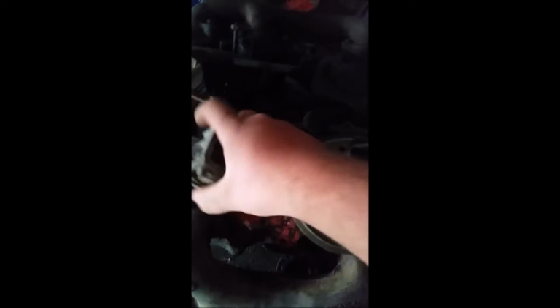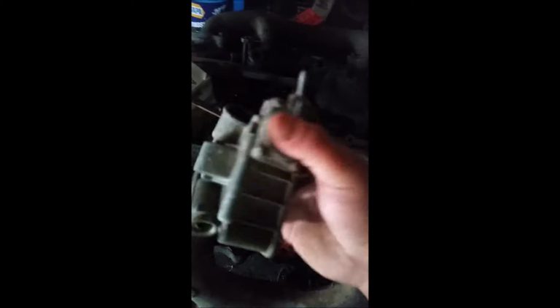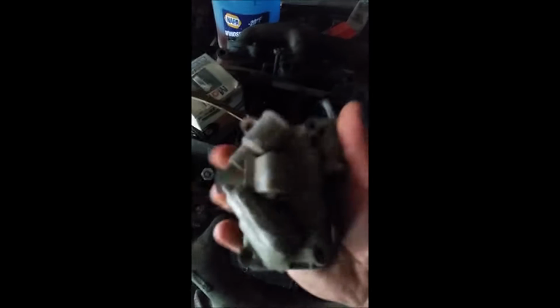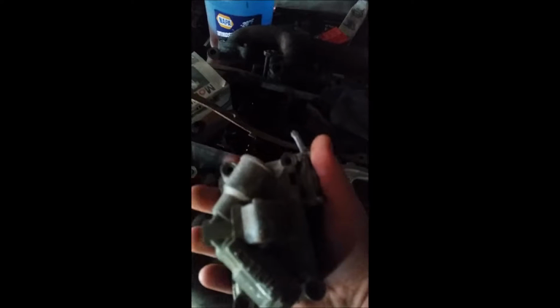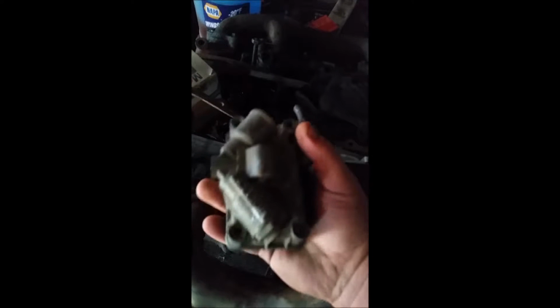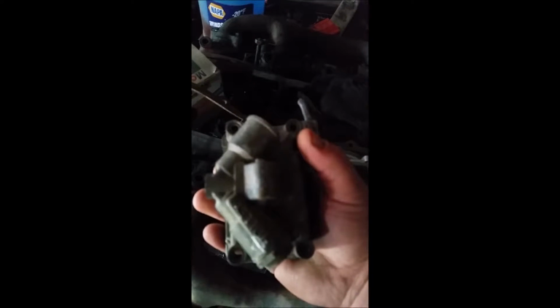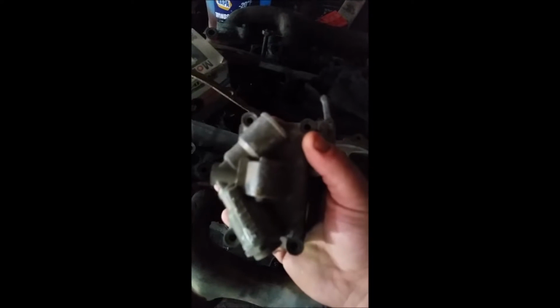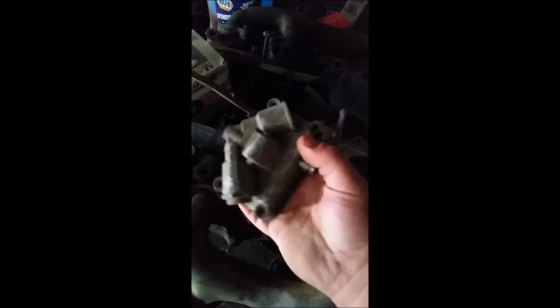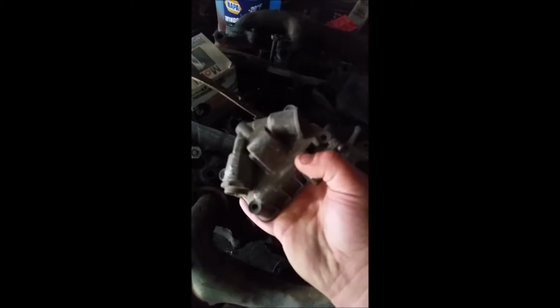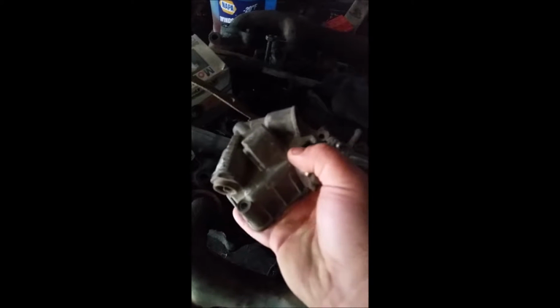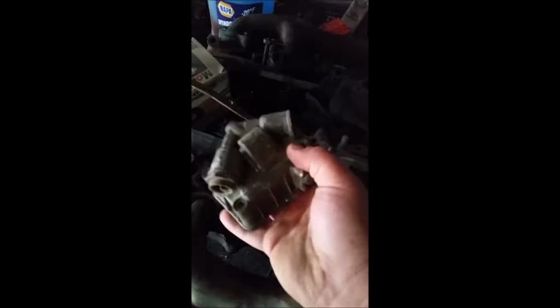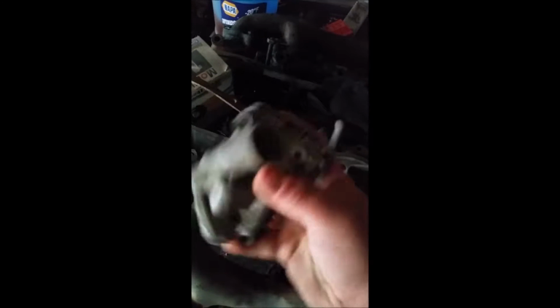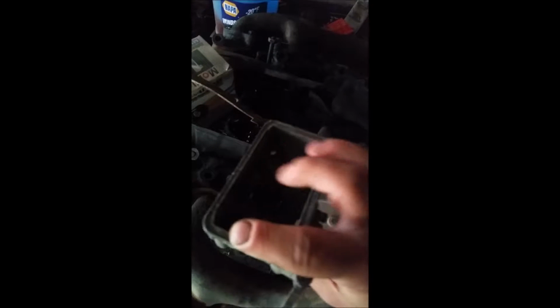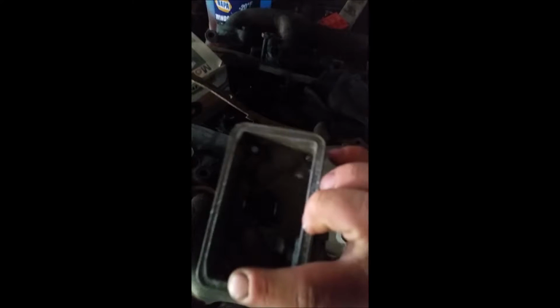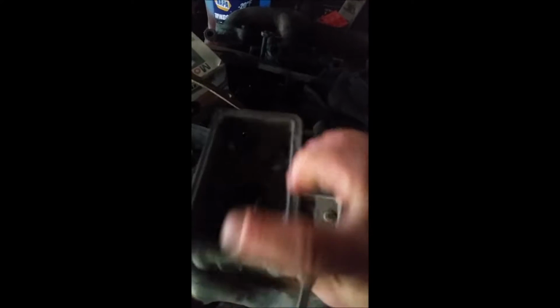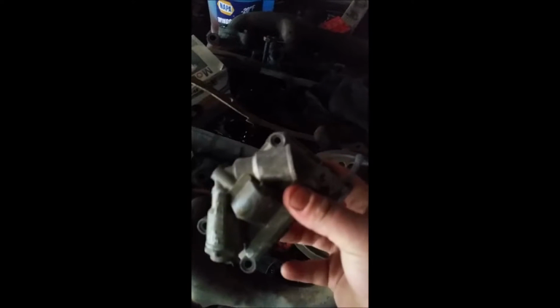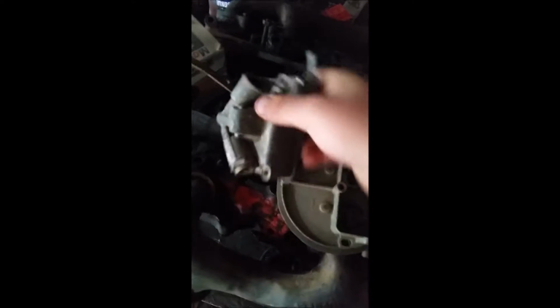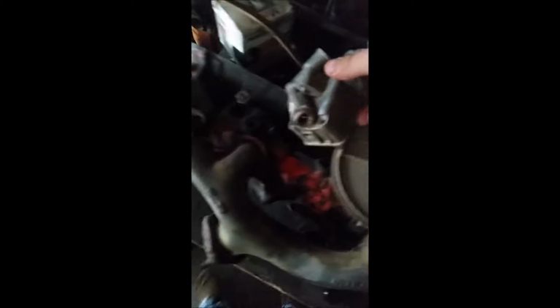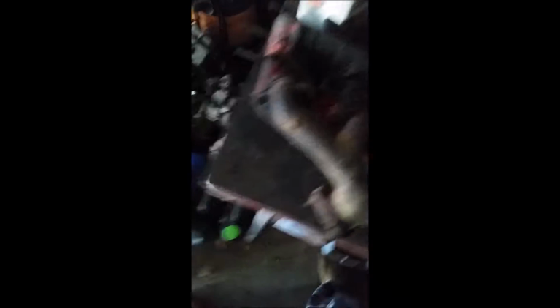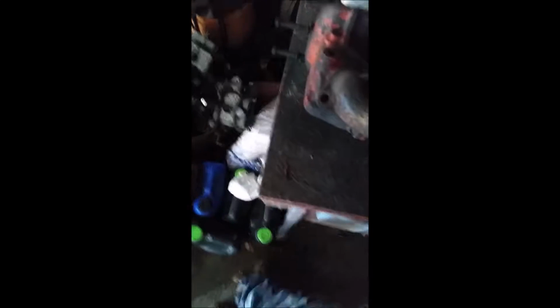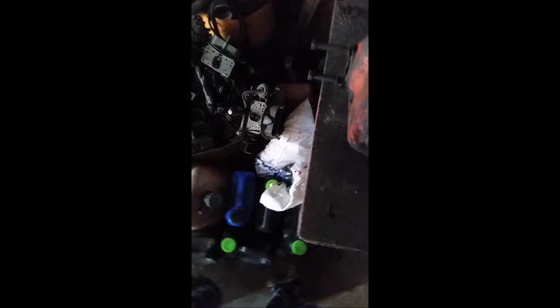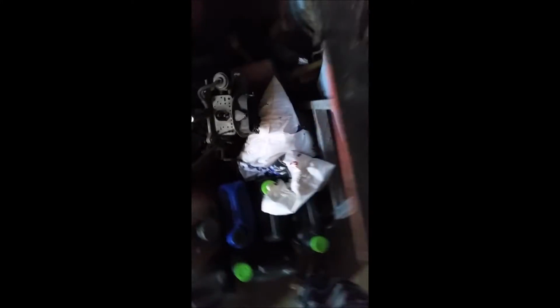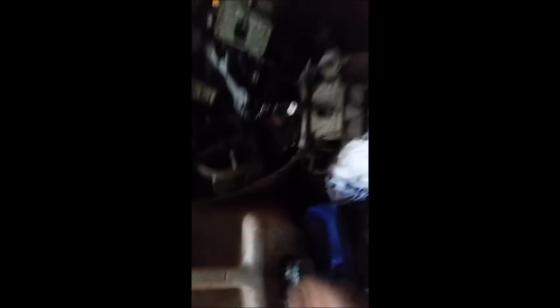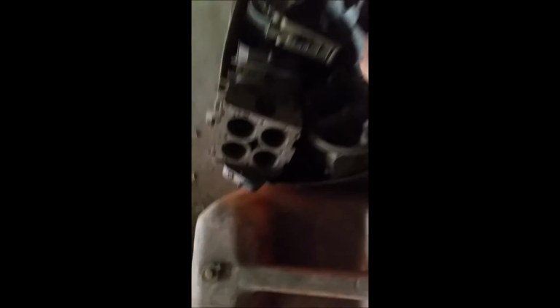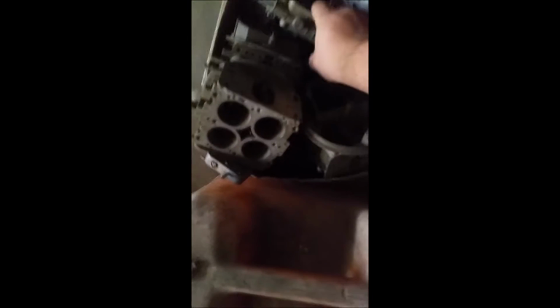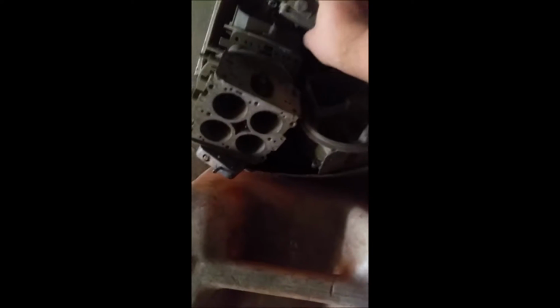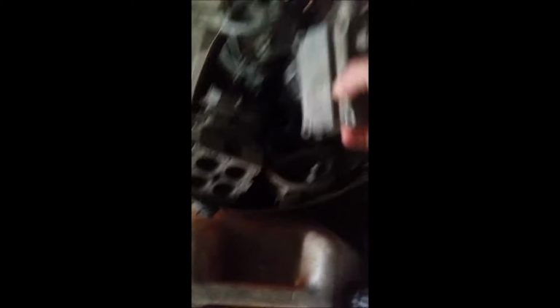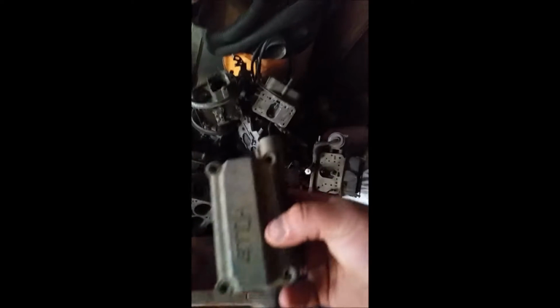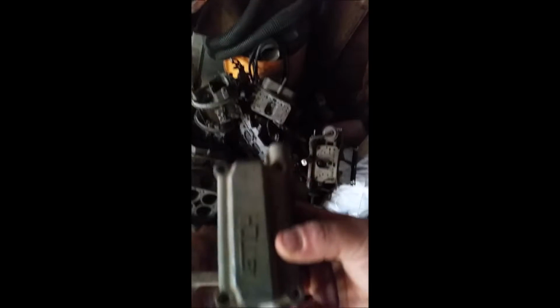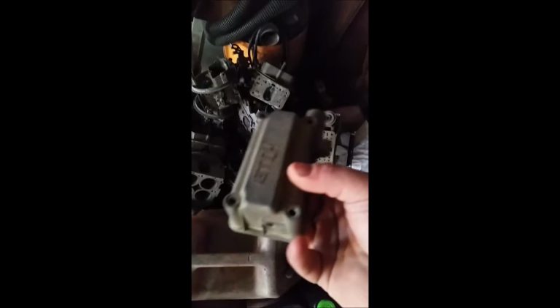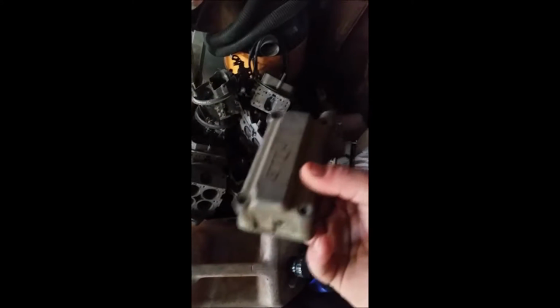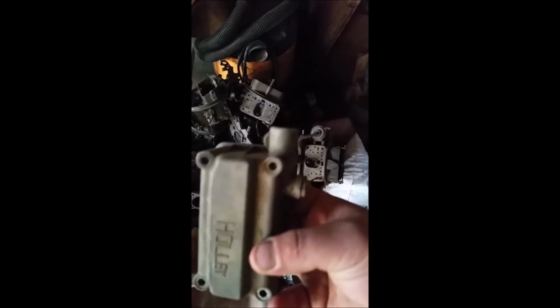One thing - do not use the center-hung footballs, which look like this. They will not fit. You want to use the older style square bowl, or as they call them, side-hung floats, which are like these. They'll all fit.